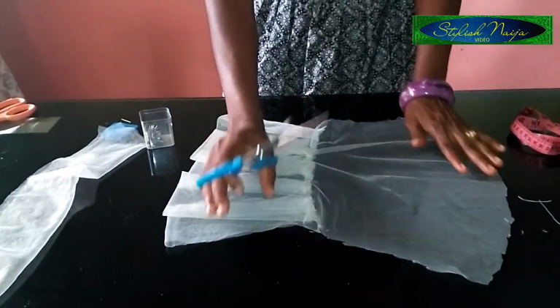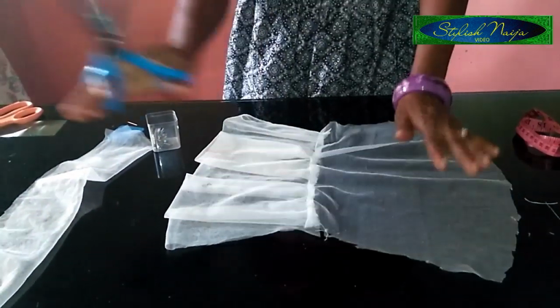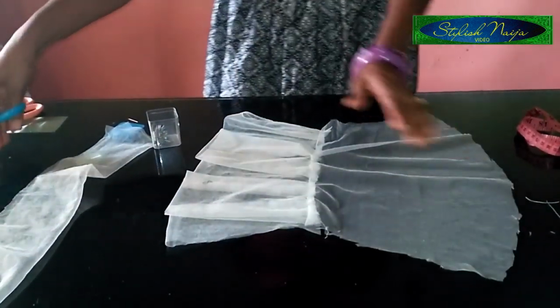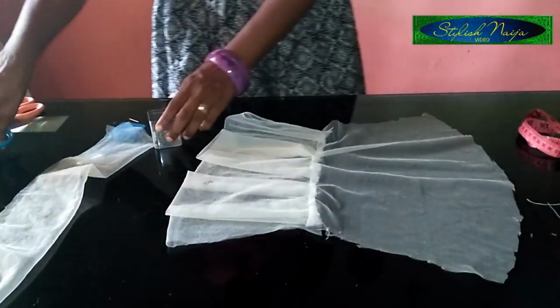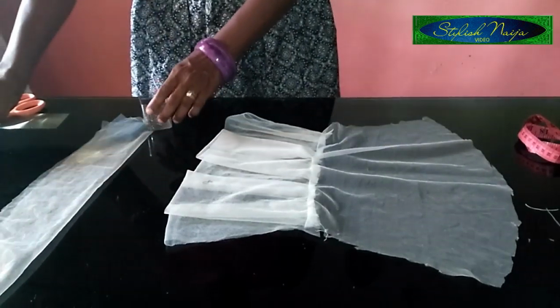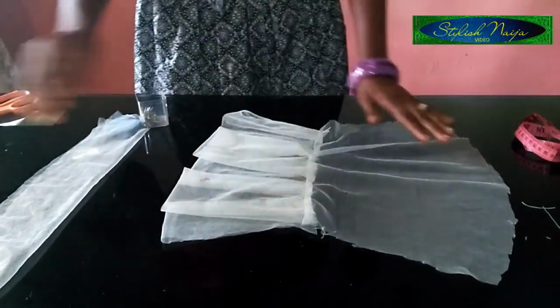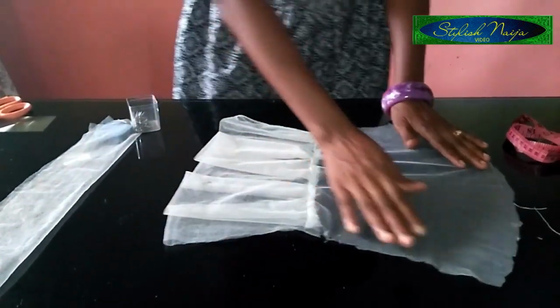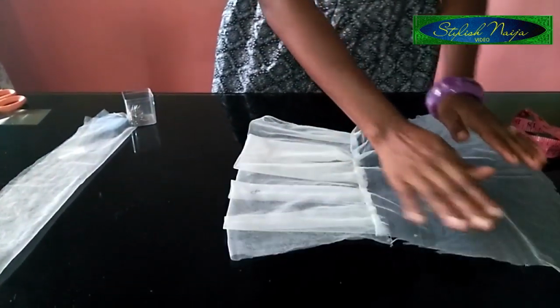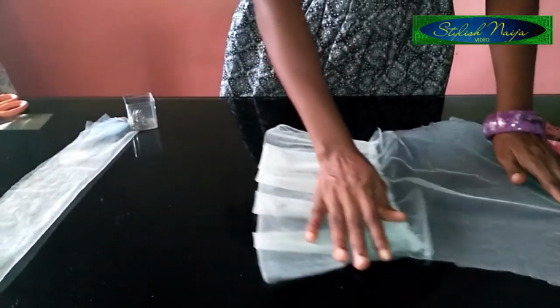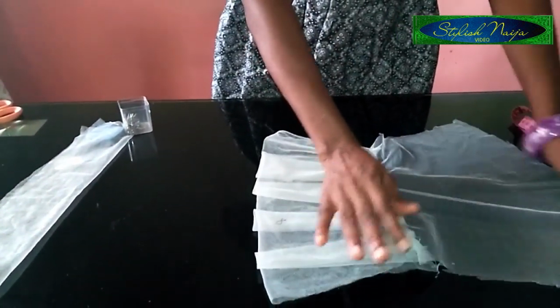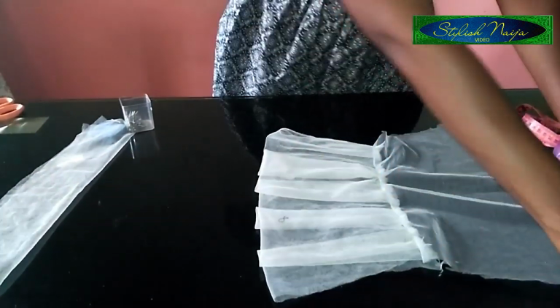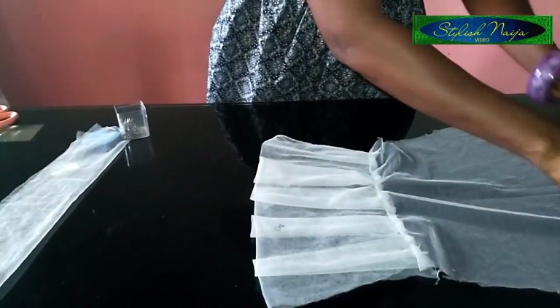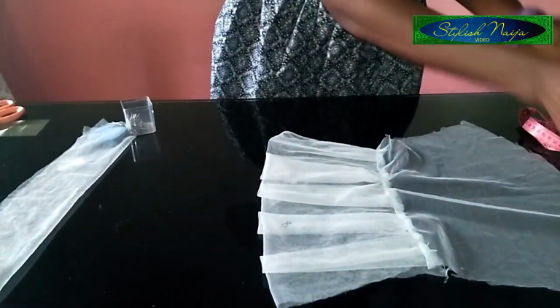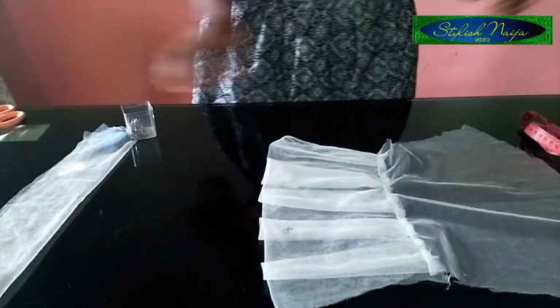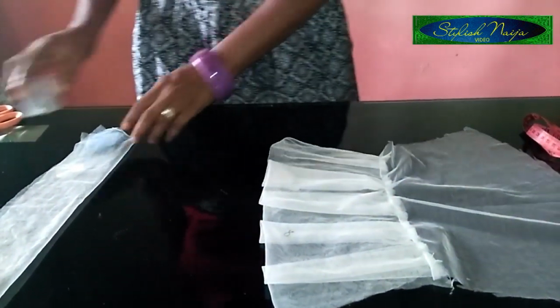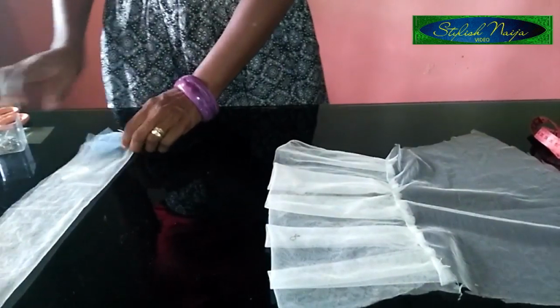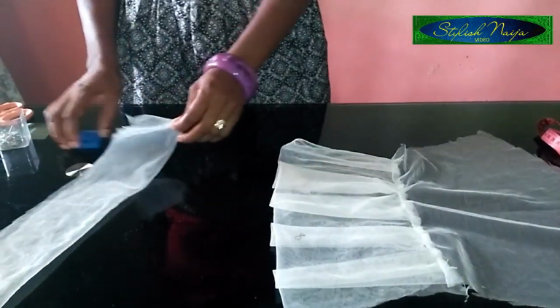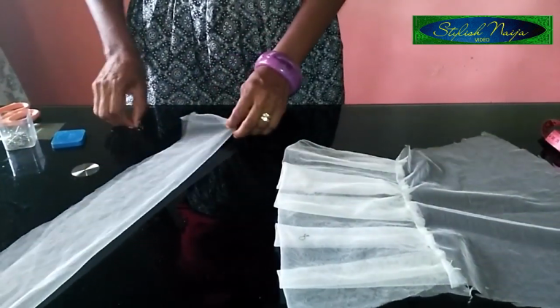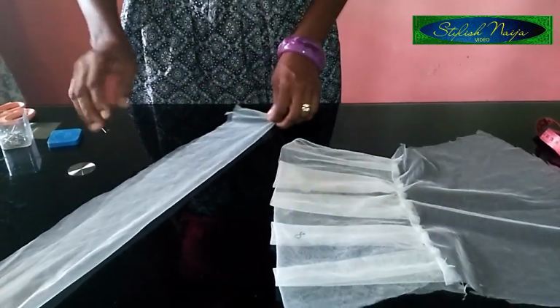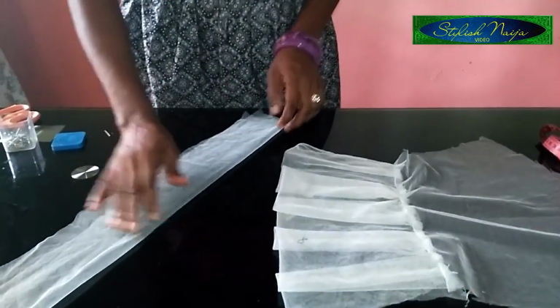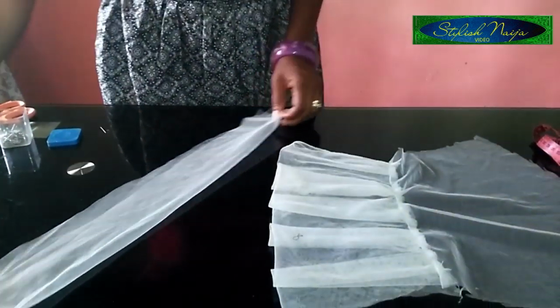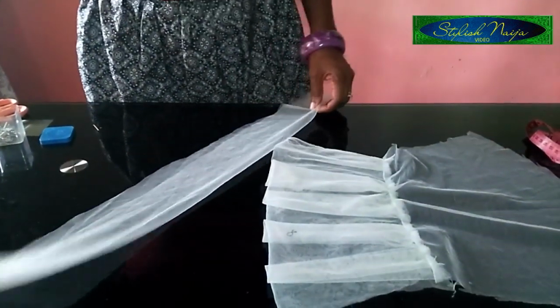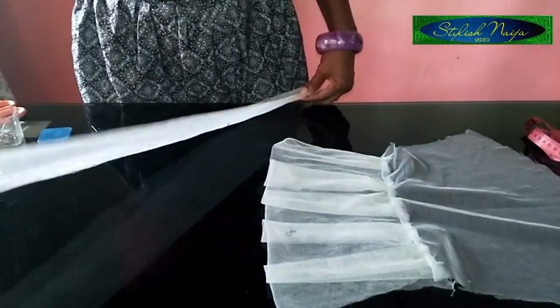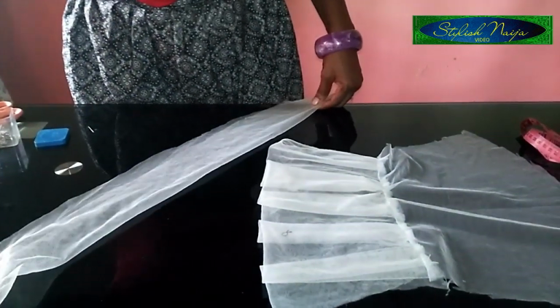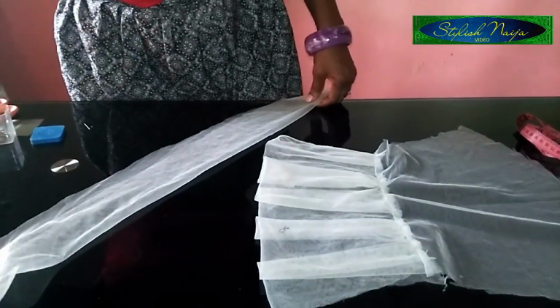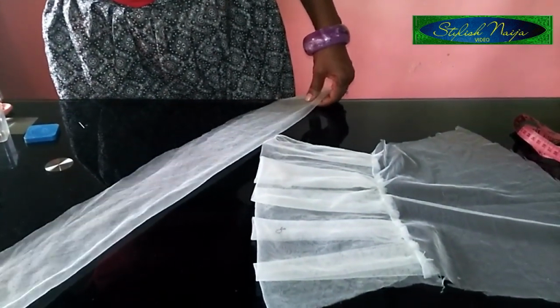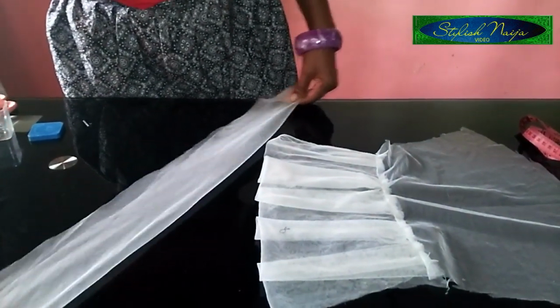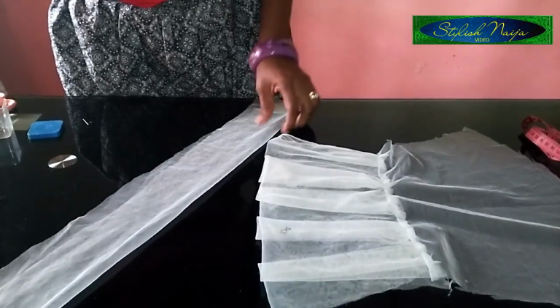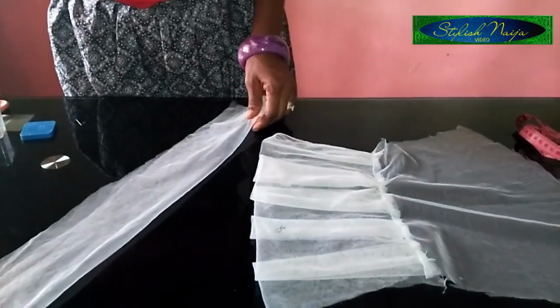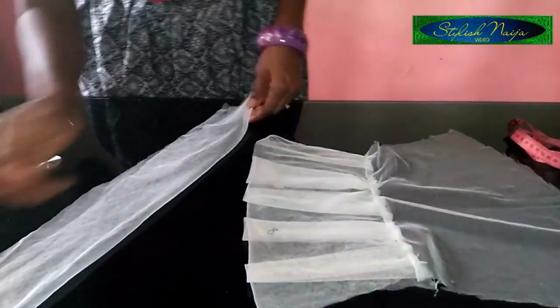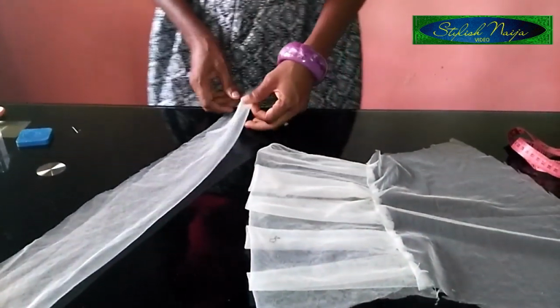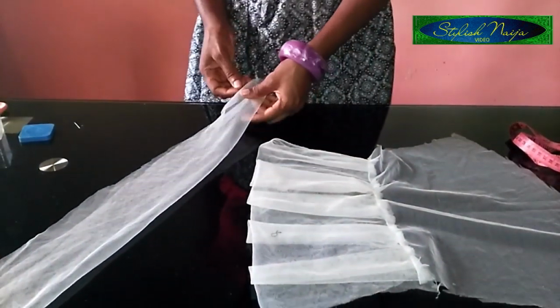The first part is now done. The next thing I'm going to be doing is adding this pleated section to the sleeve.